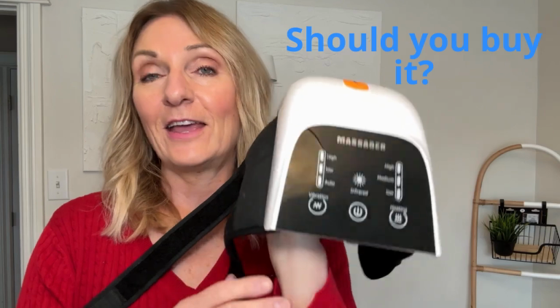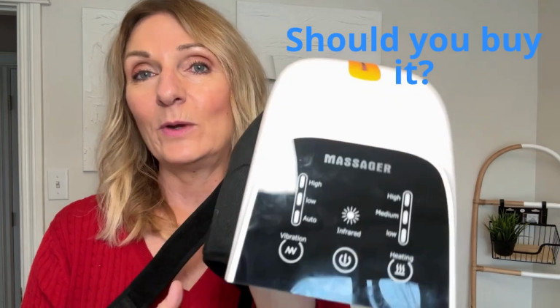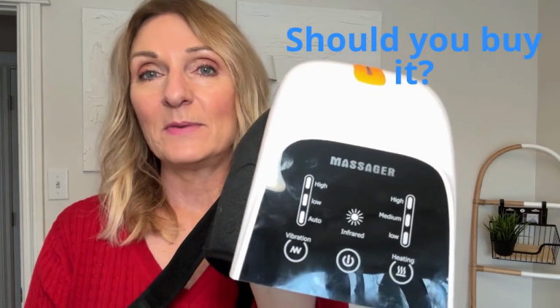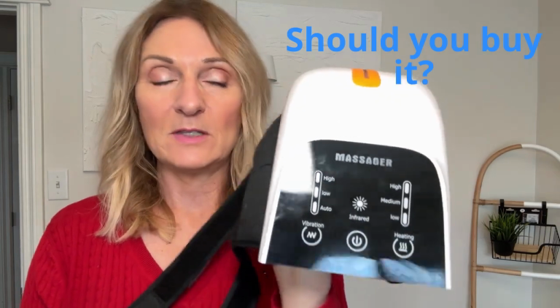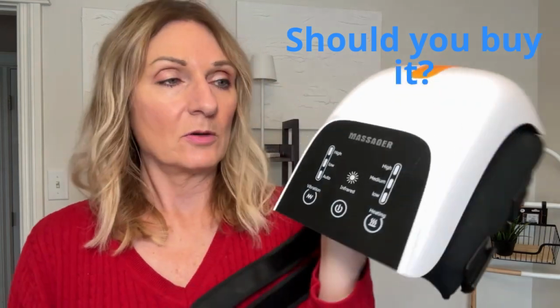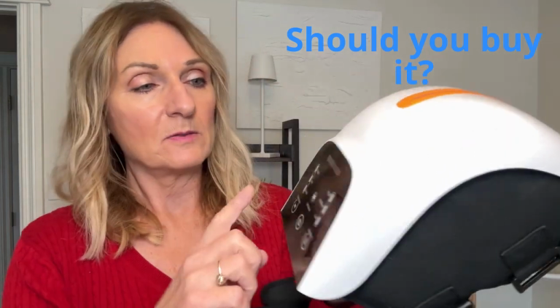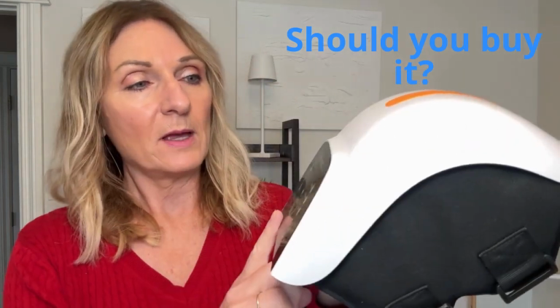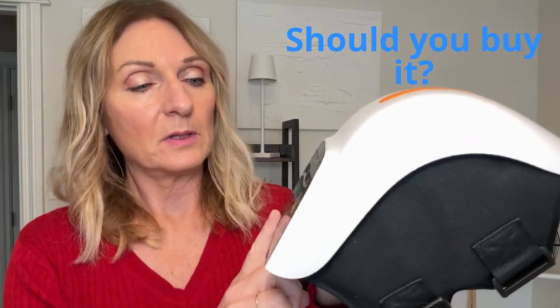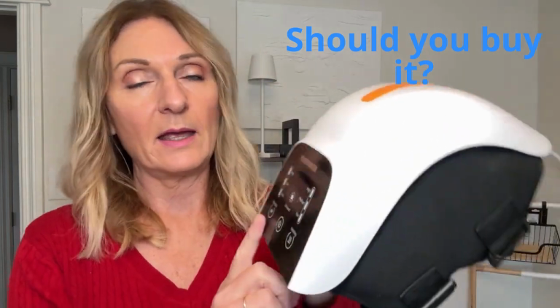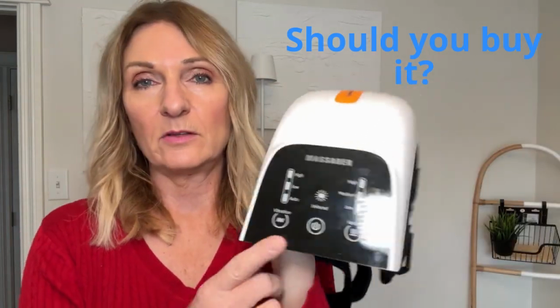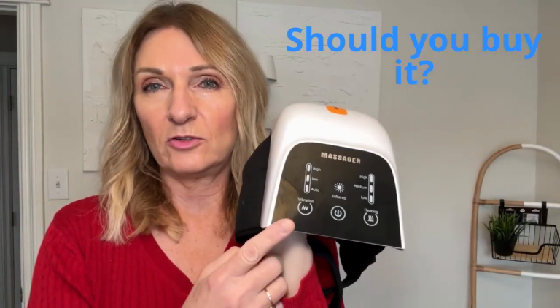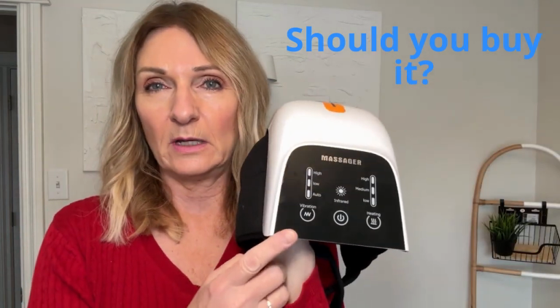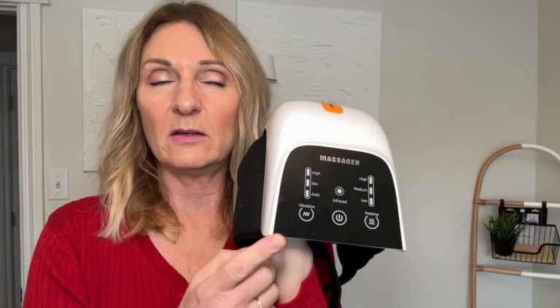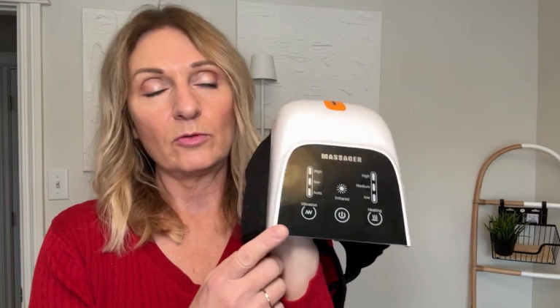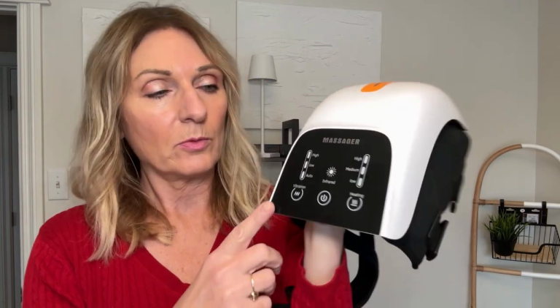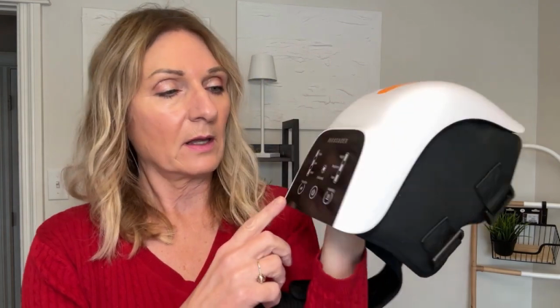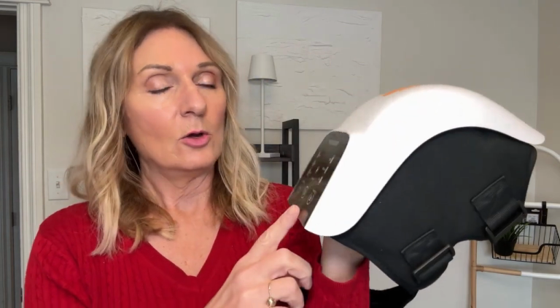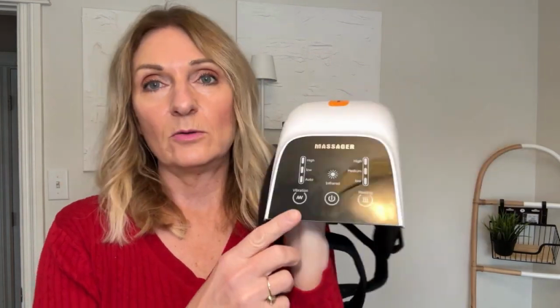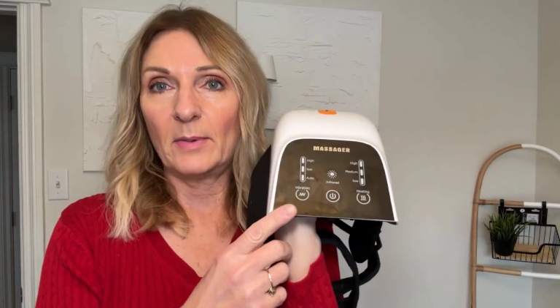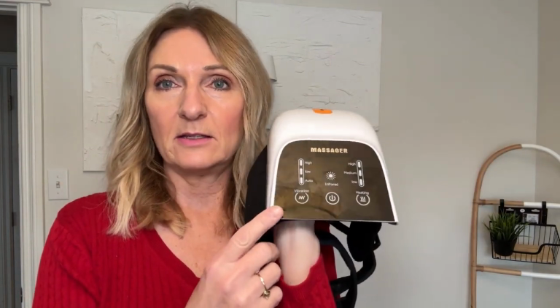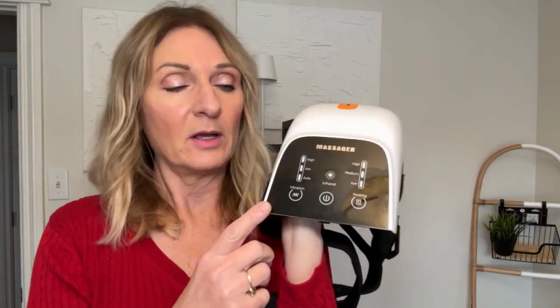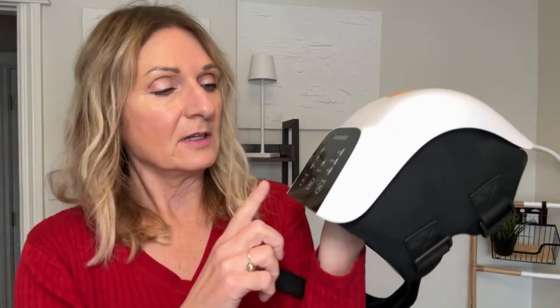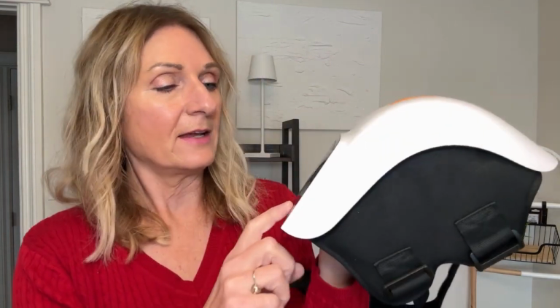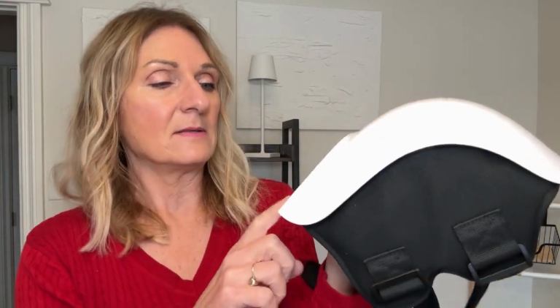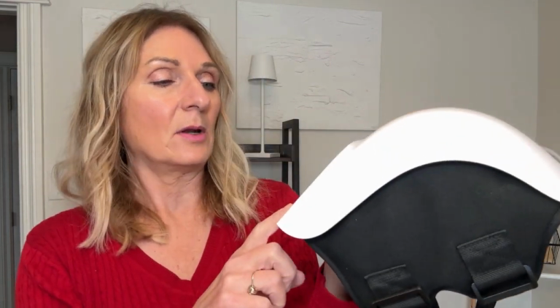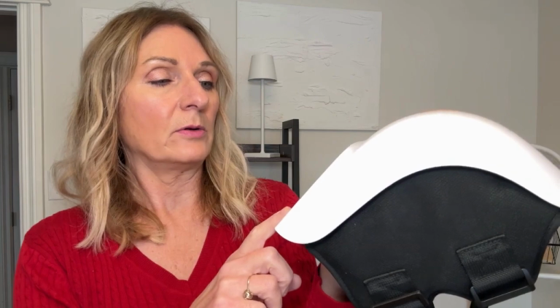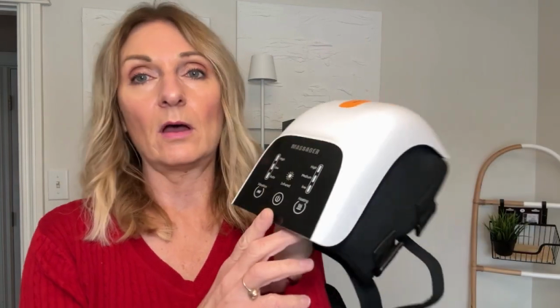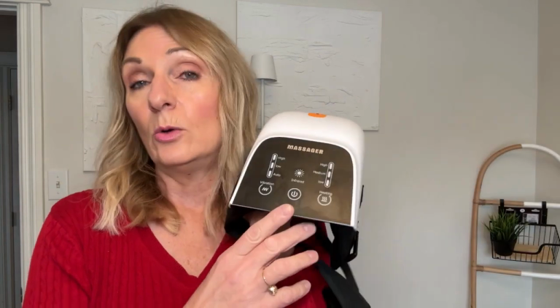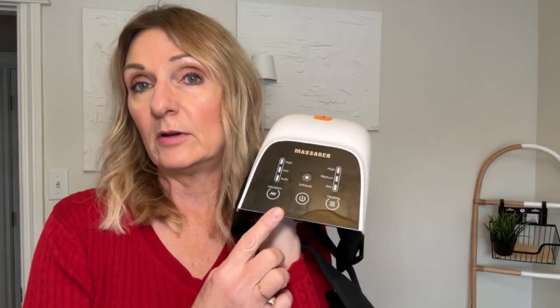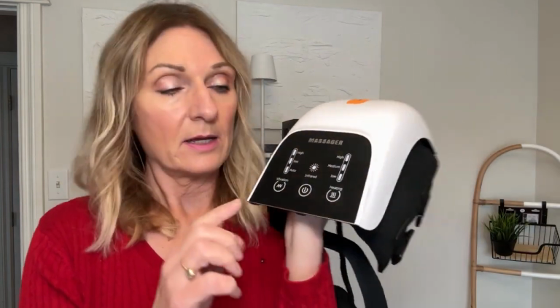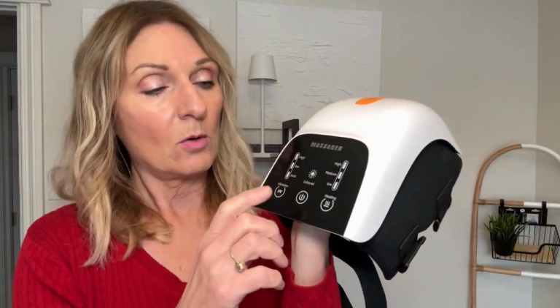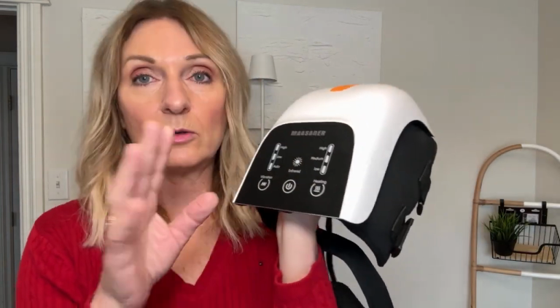We picked up this knee massager because both my husband and I have some issues with our knees. Mine is more from all the running I was doing in the past year, just aches and pains getting a bit older, and we thought we would give it a try.